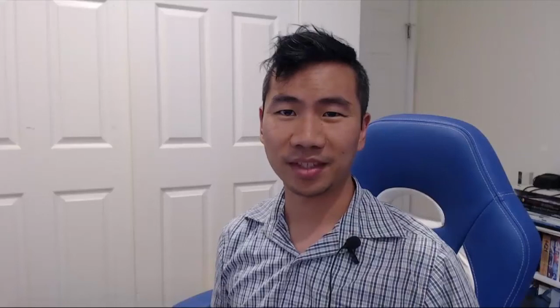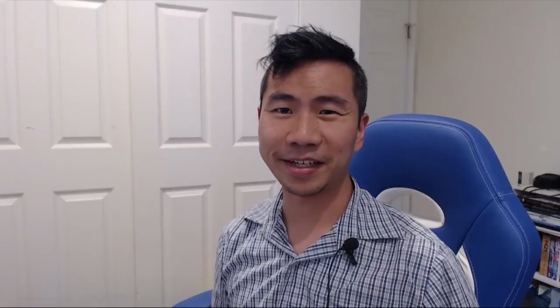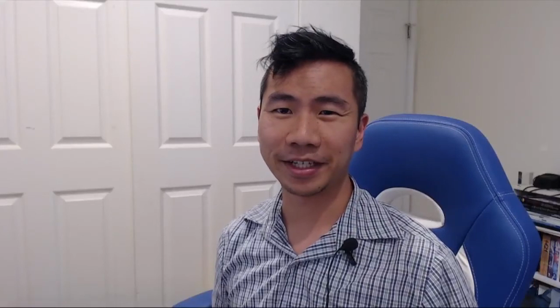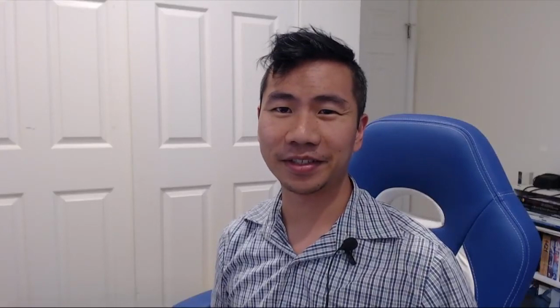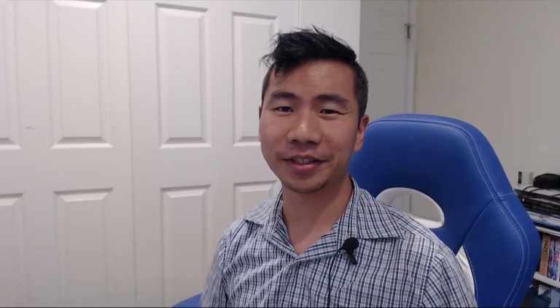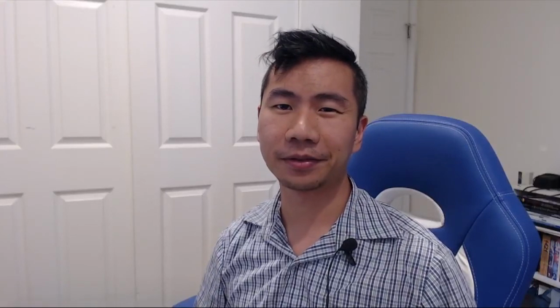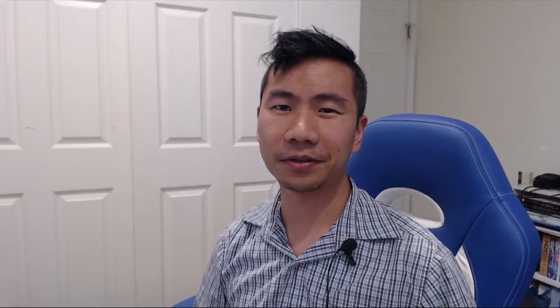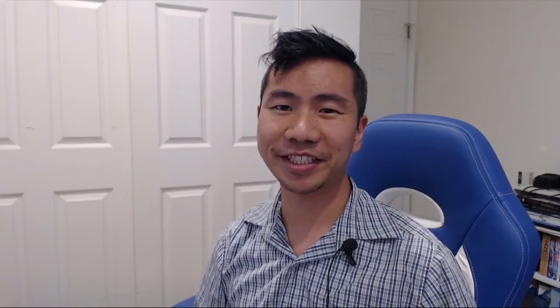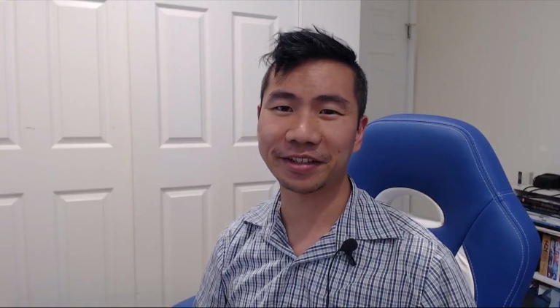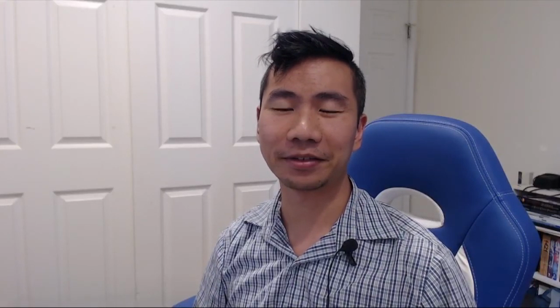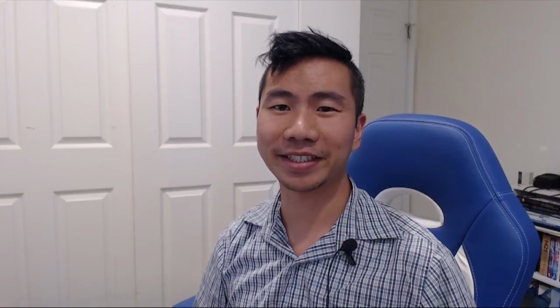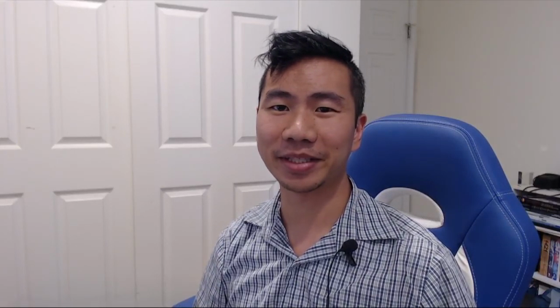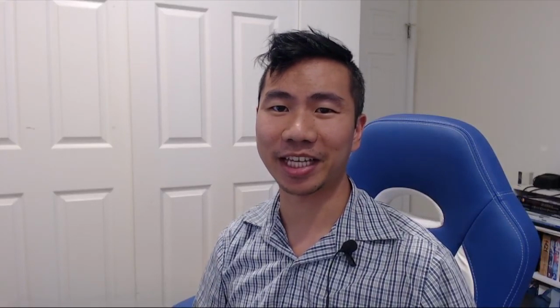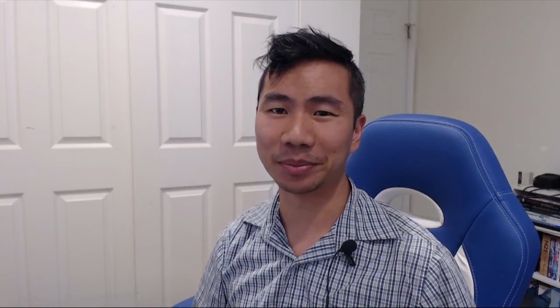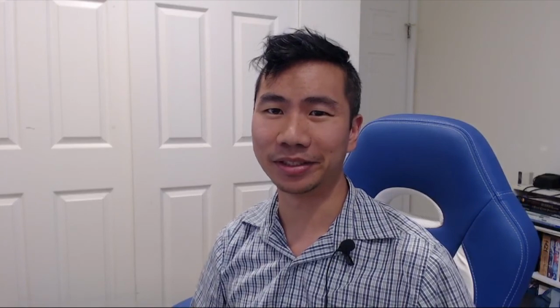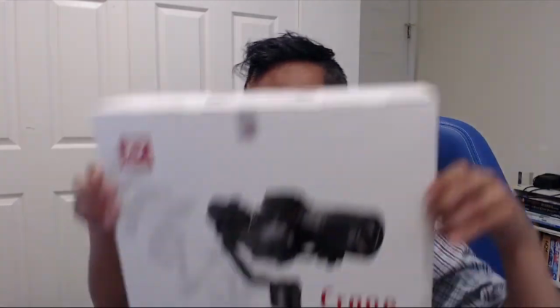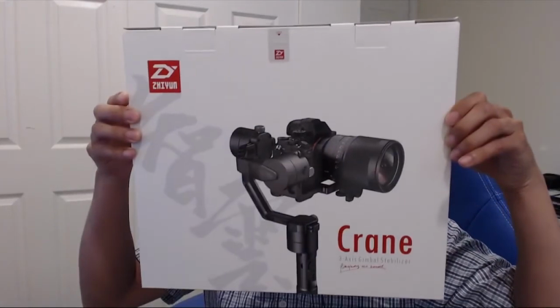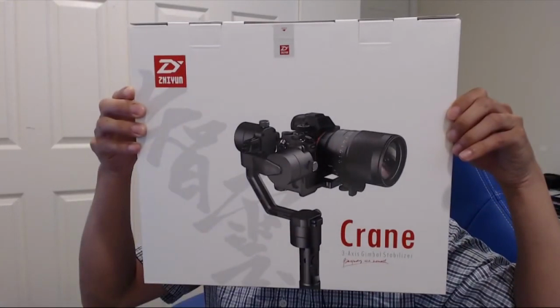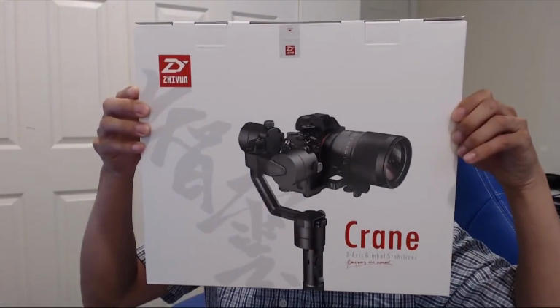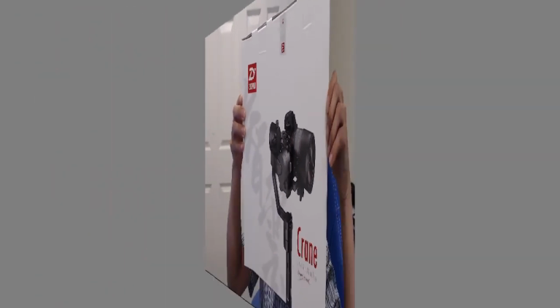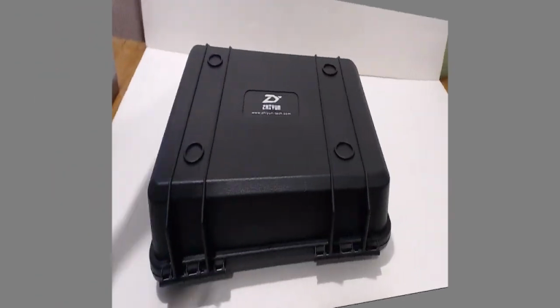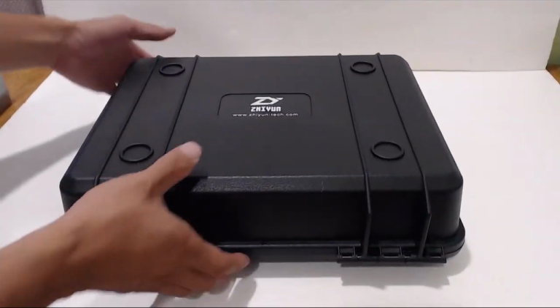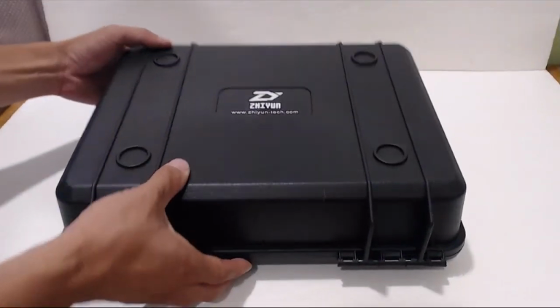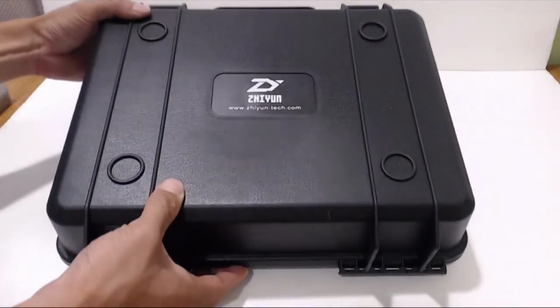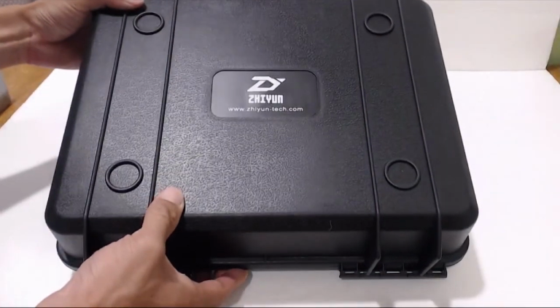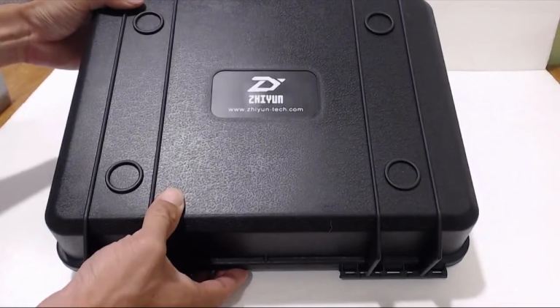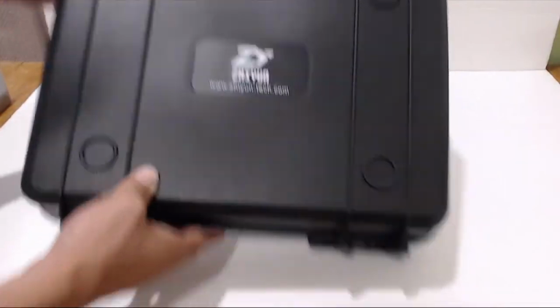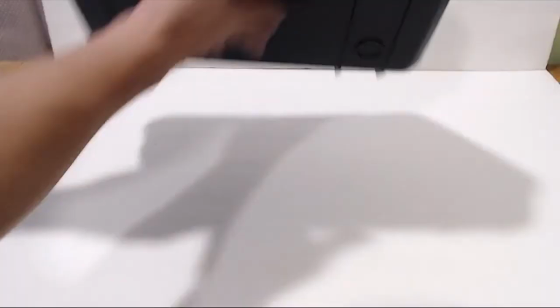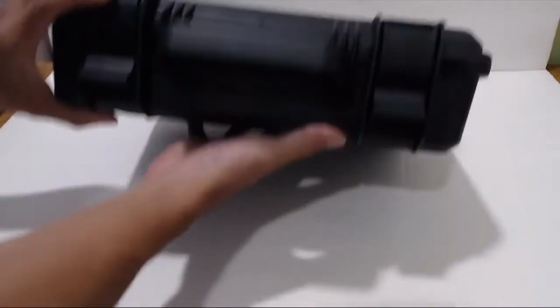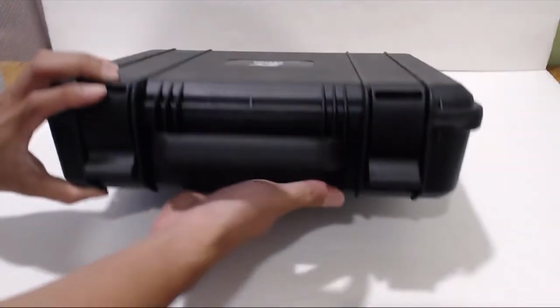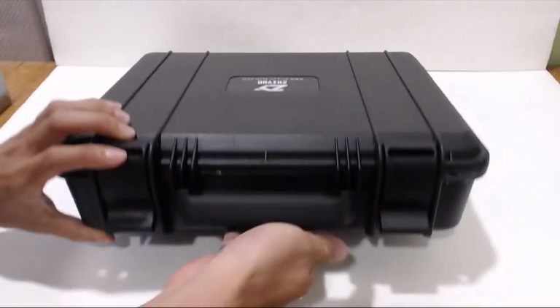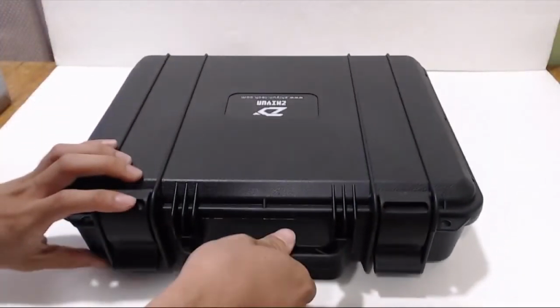Hey, how's it going guys? Phil here, and this is a review for the Zhiyun Crane 3-axis stabilizer camera gimbal. Note that this review covers the second version, or Crane V2, that was released in 2017.